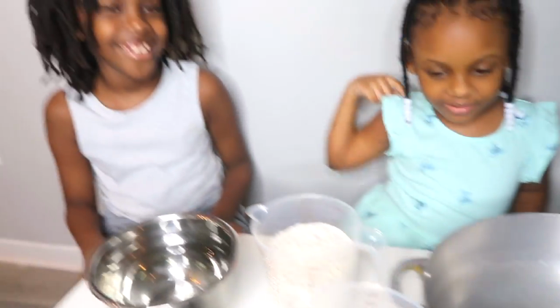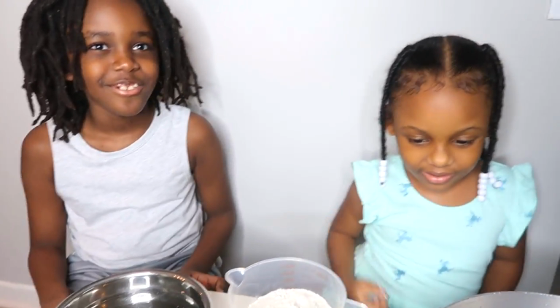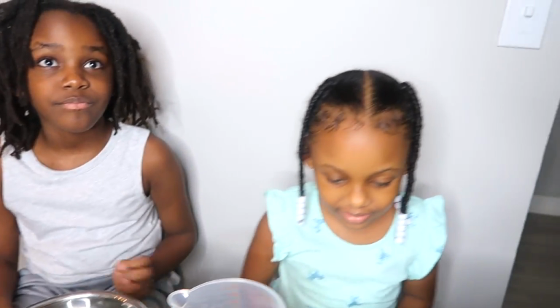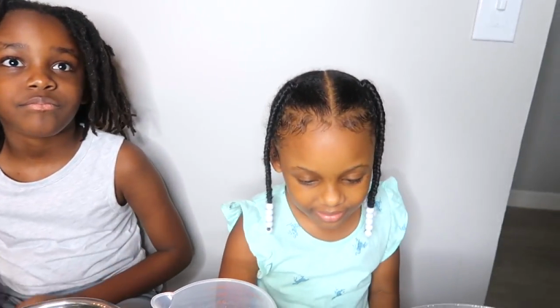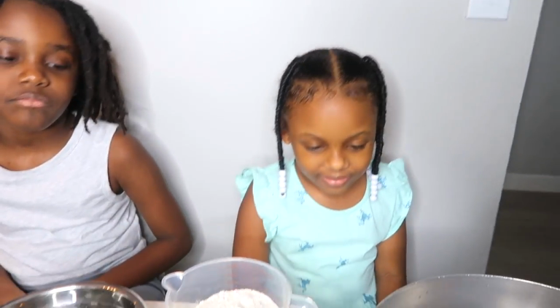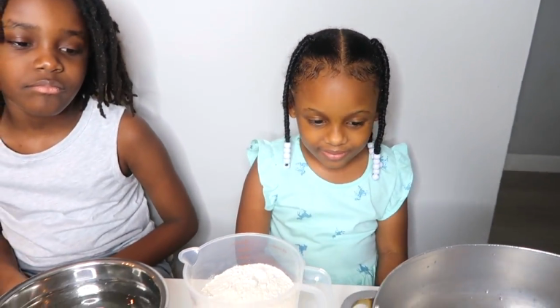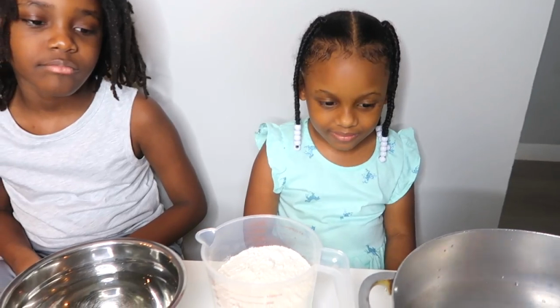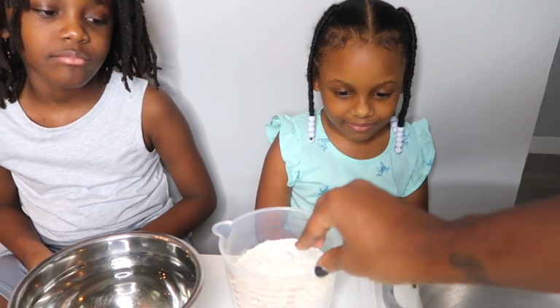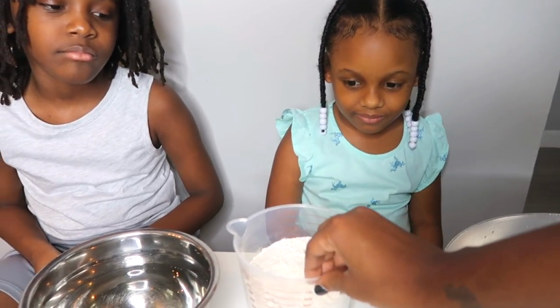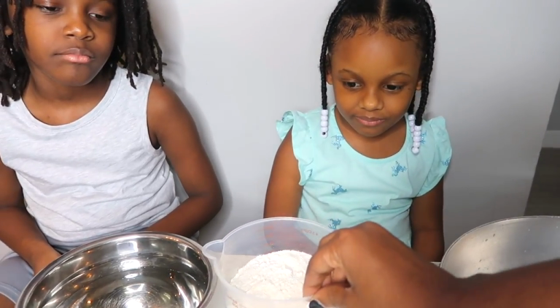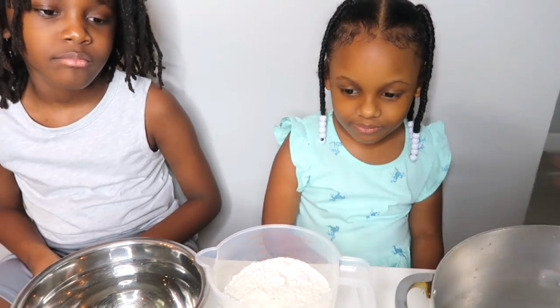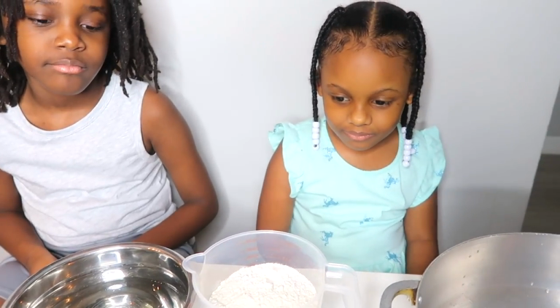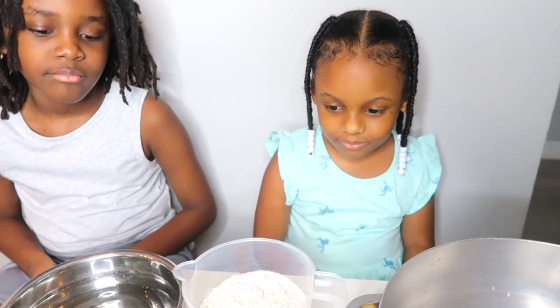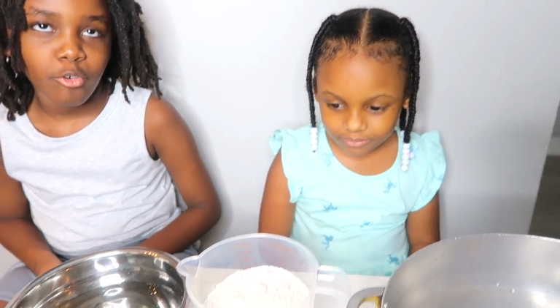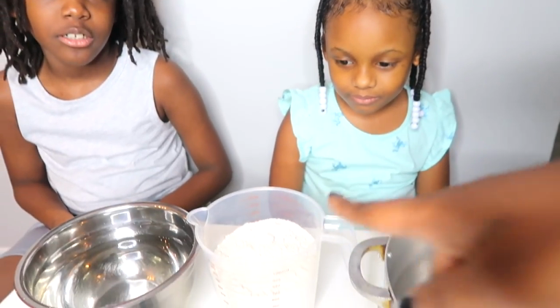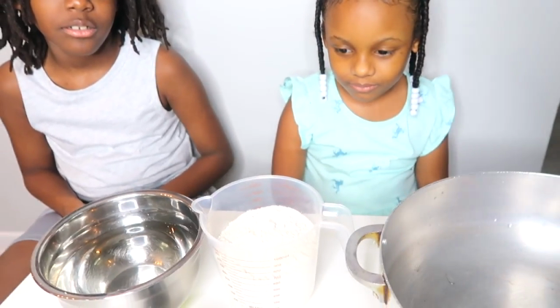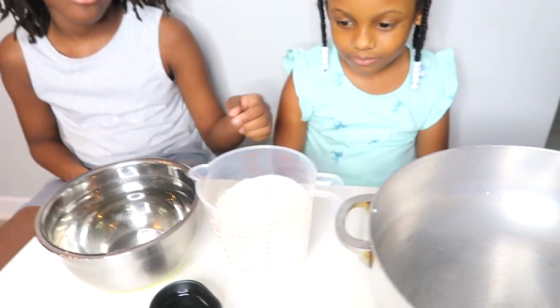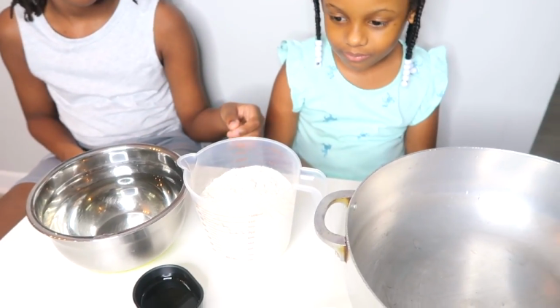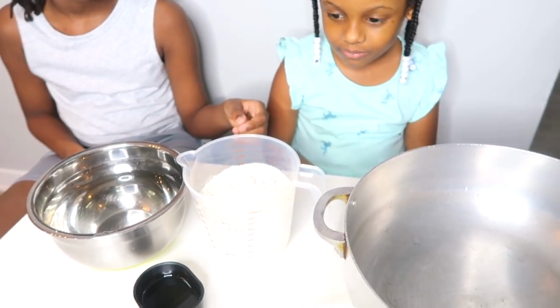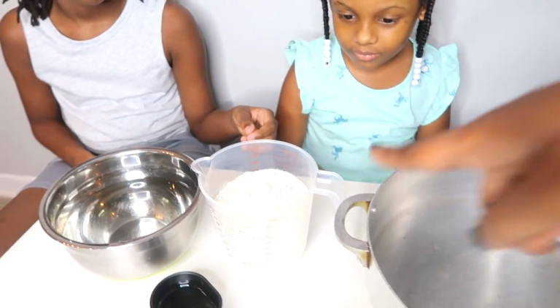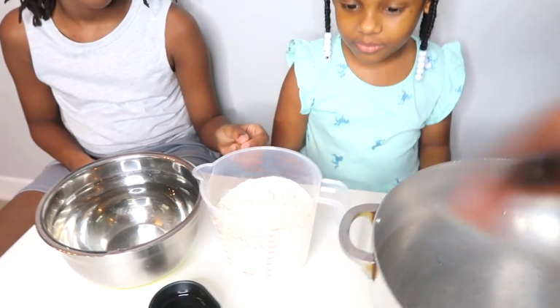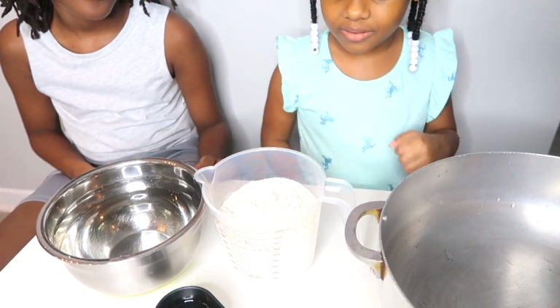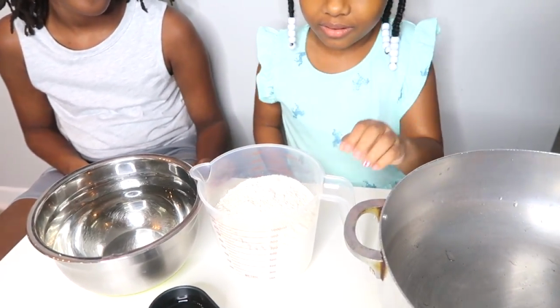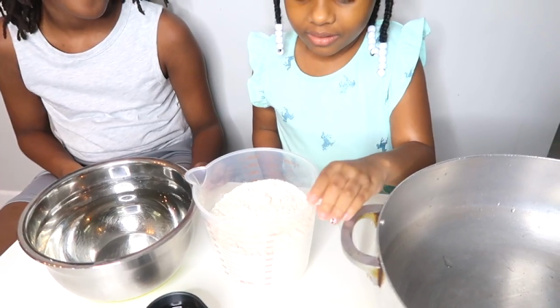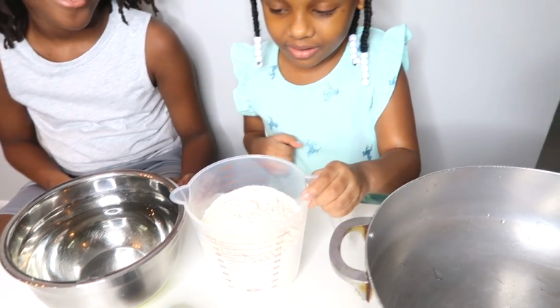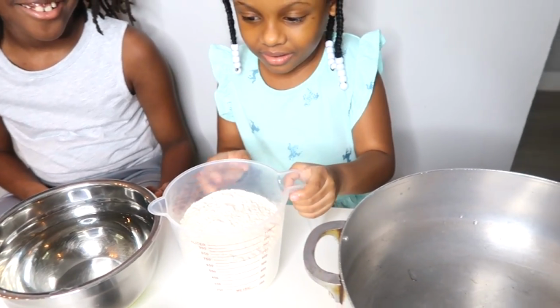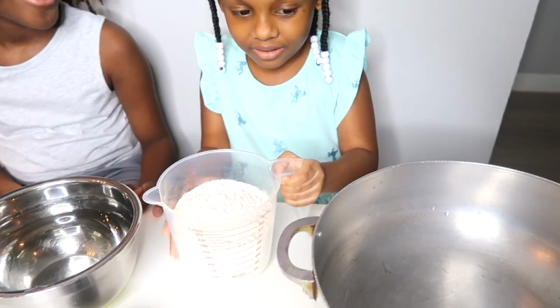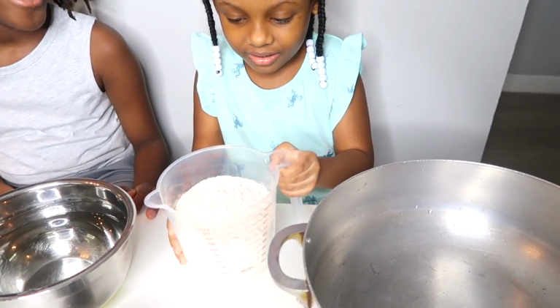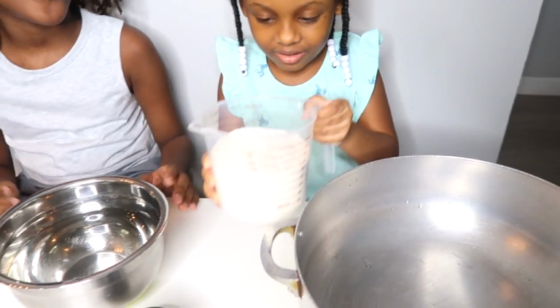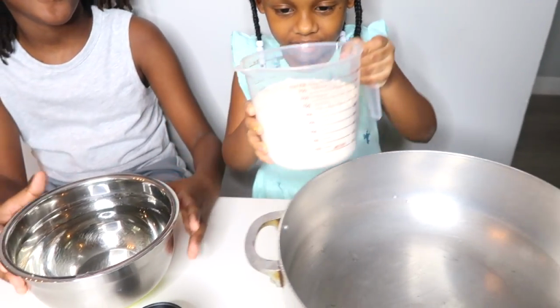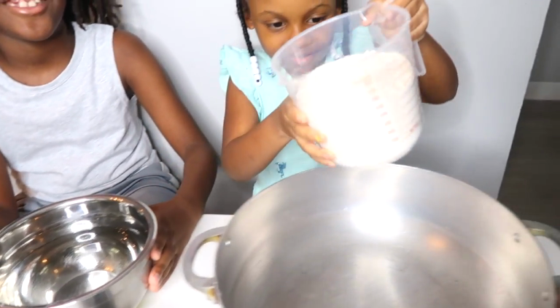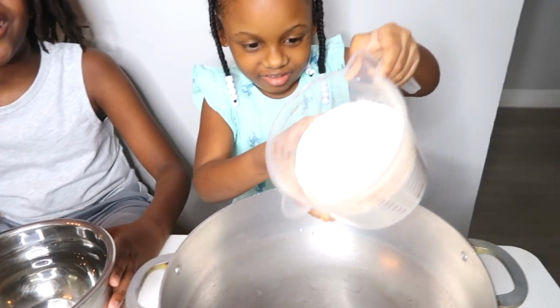So first, we're going to be pouring in the flour. Riley, grab the flour and pour it in the pot. And then I add the water.